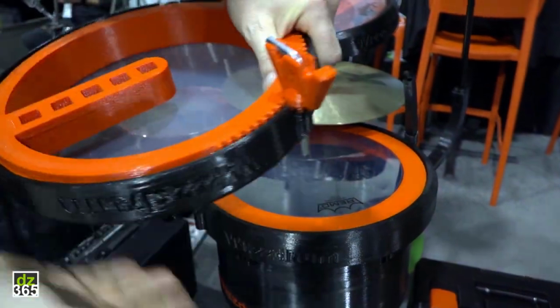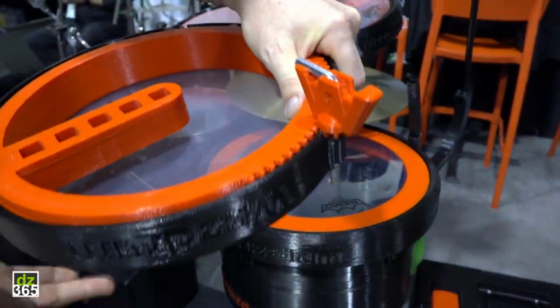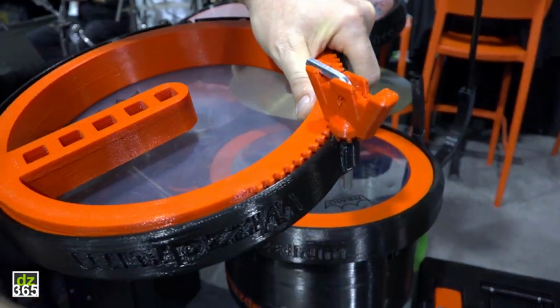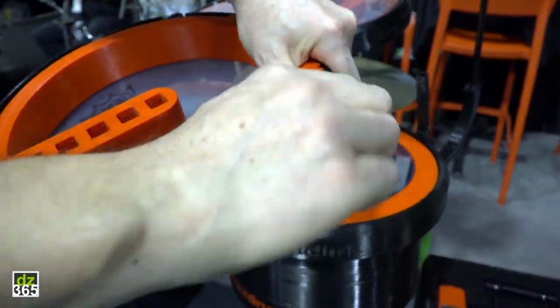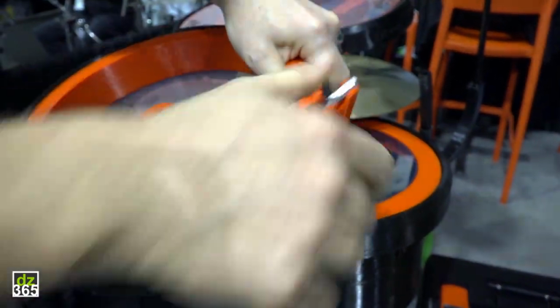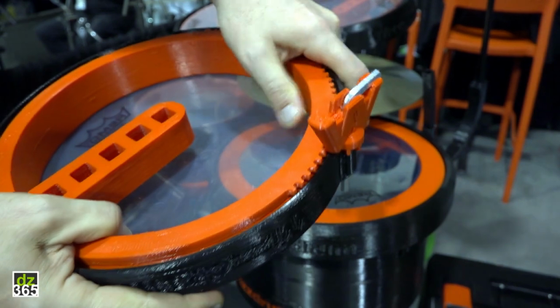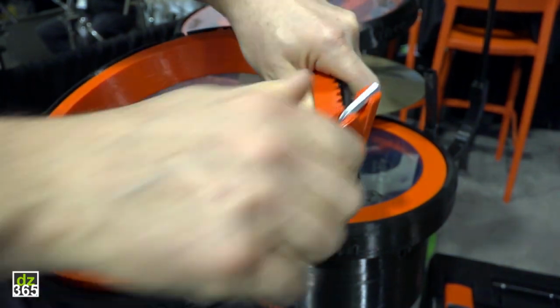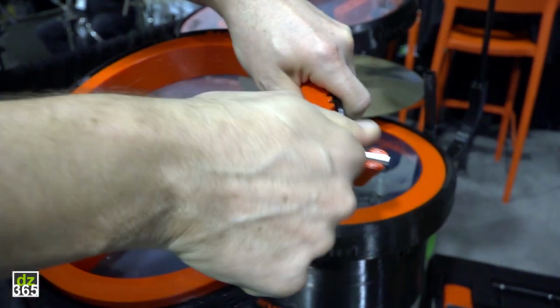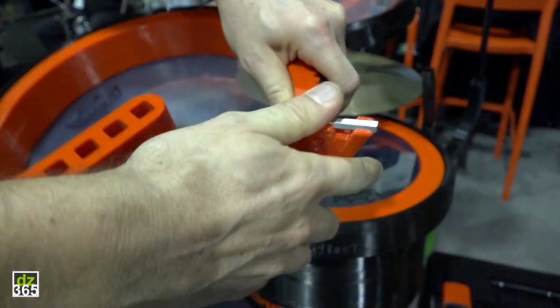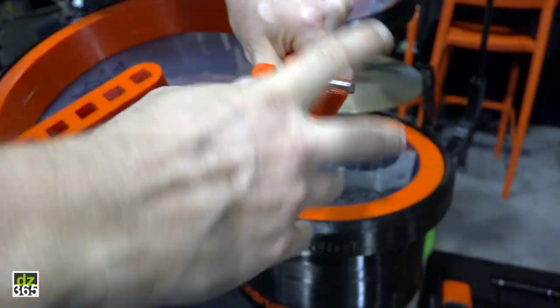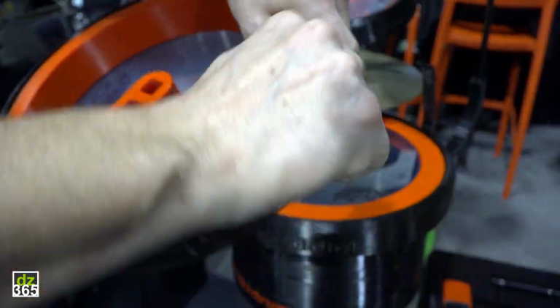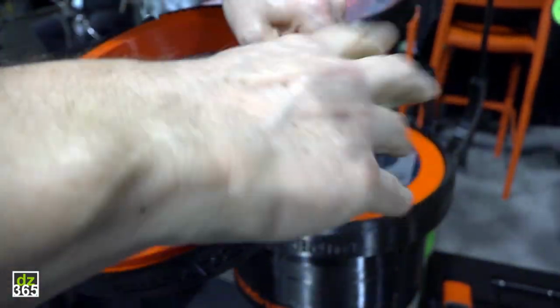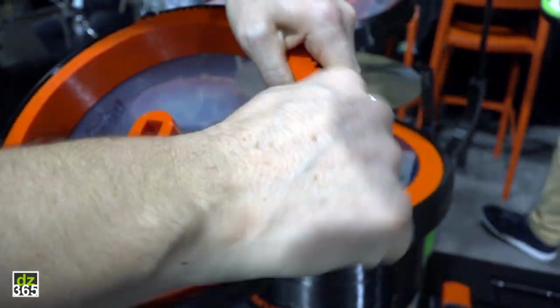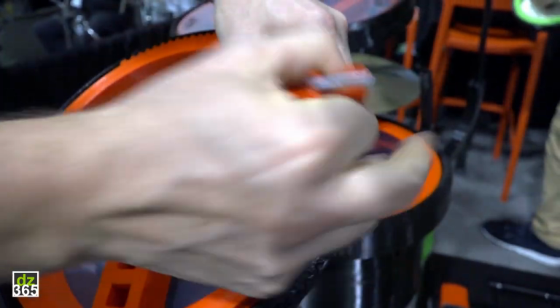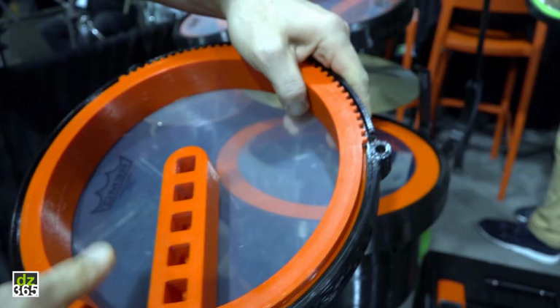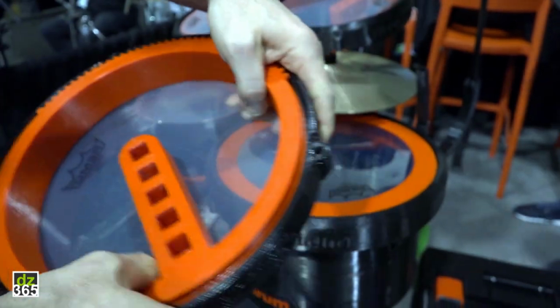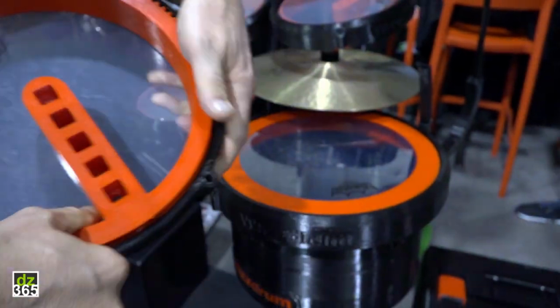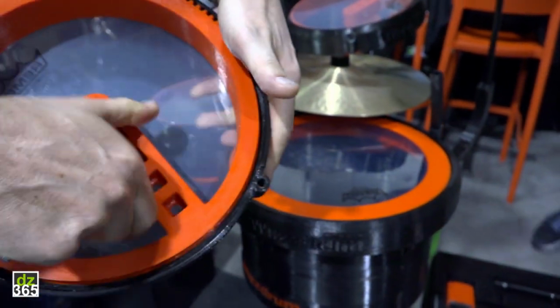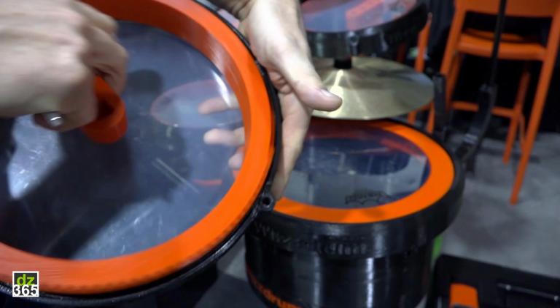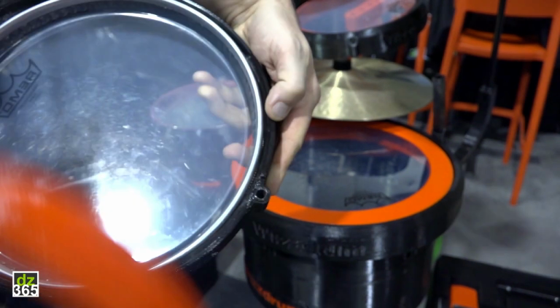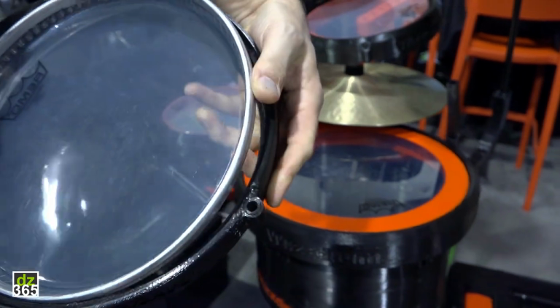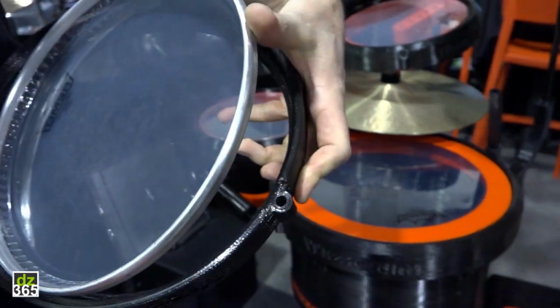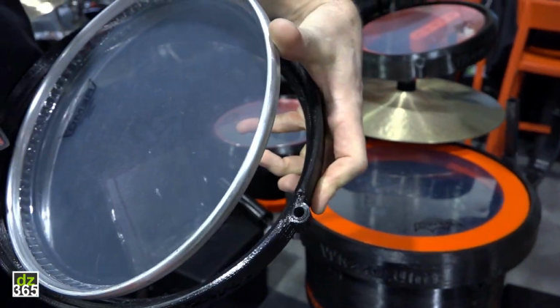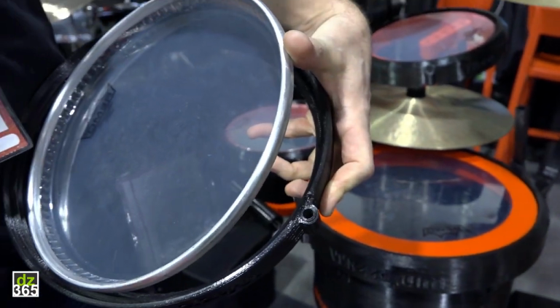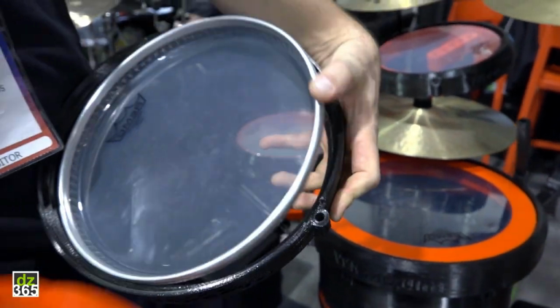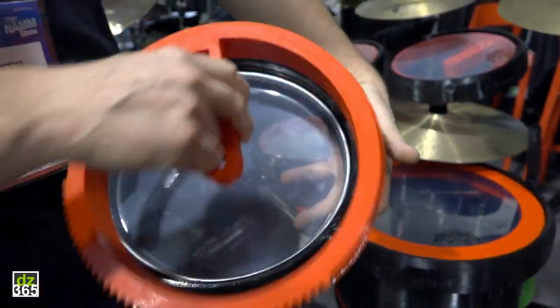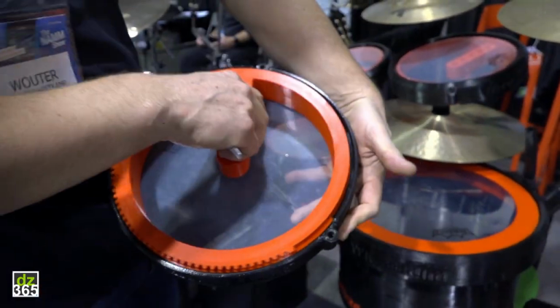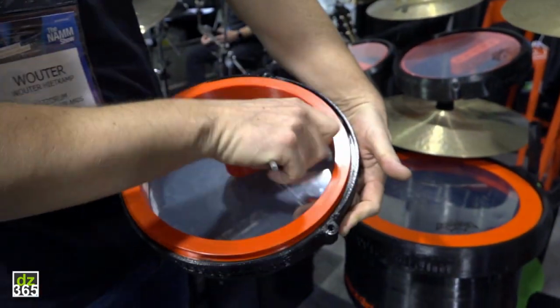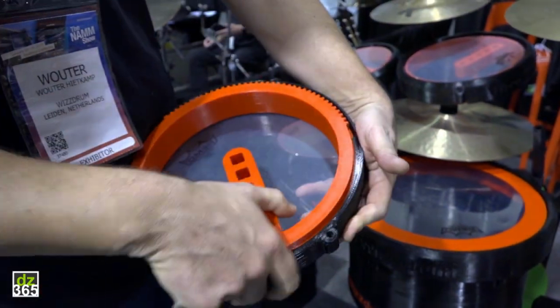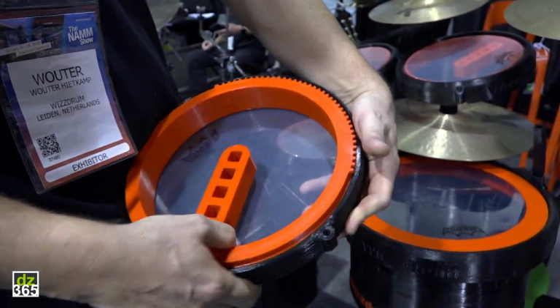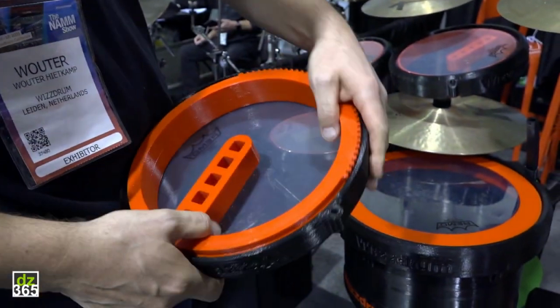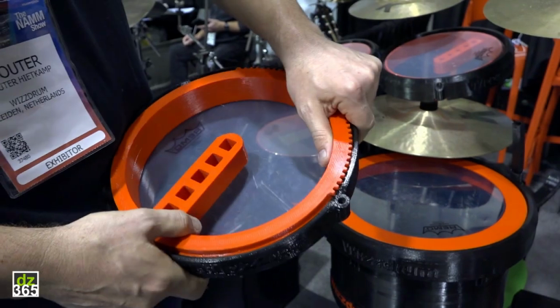I hope you can hear it. It's very easy to change the drum heads as well — just like that. Two rings and a drum head, and the whole kit is built up of this.